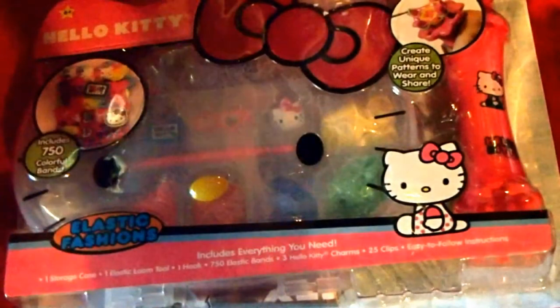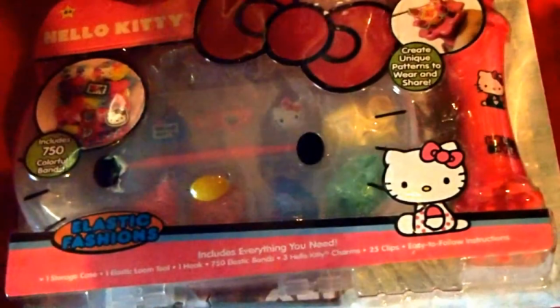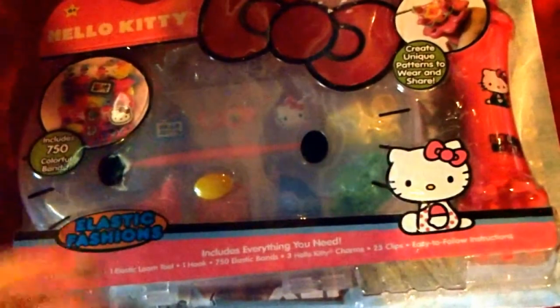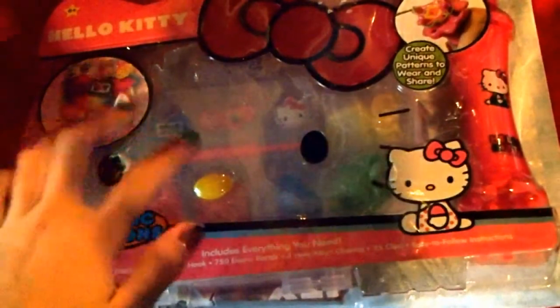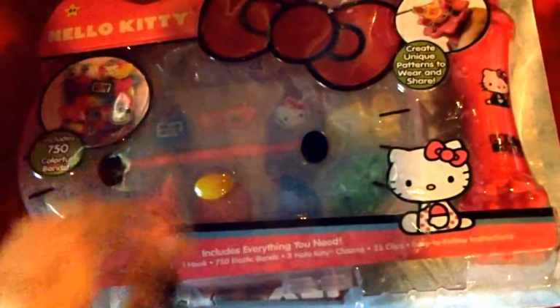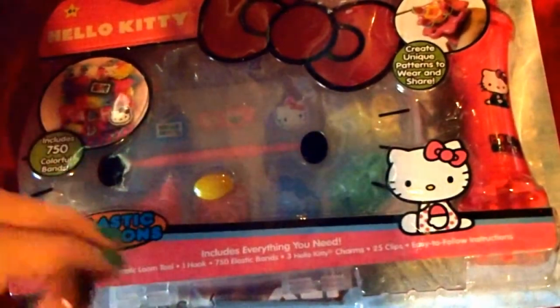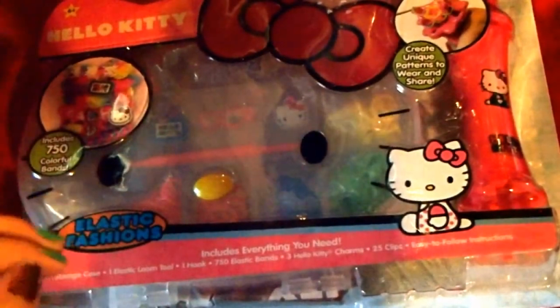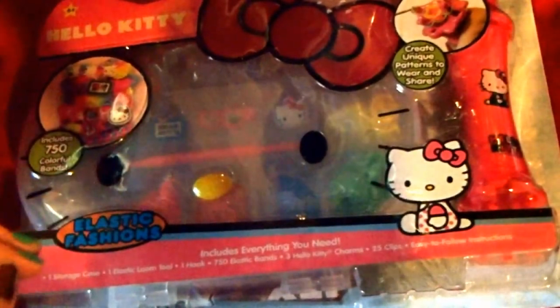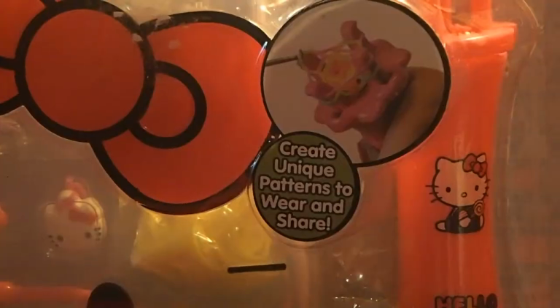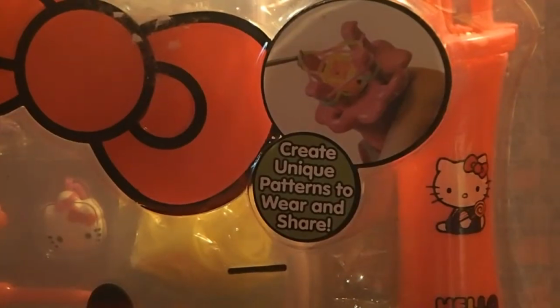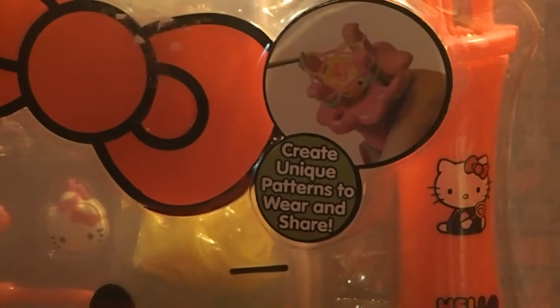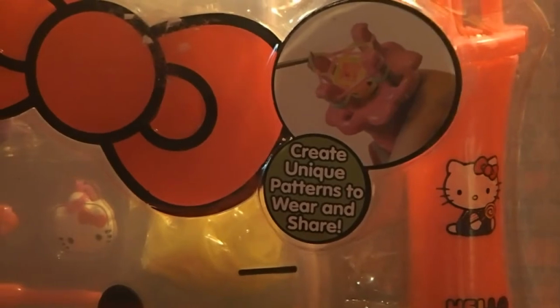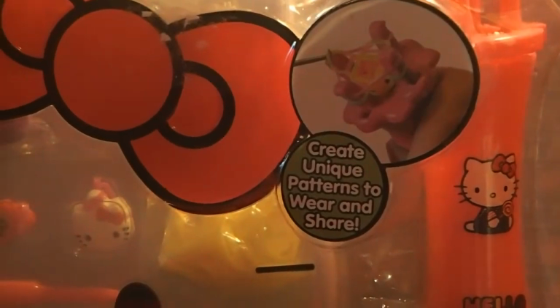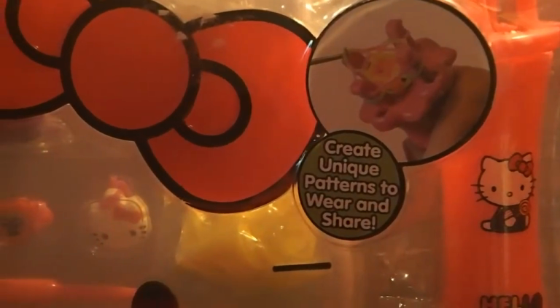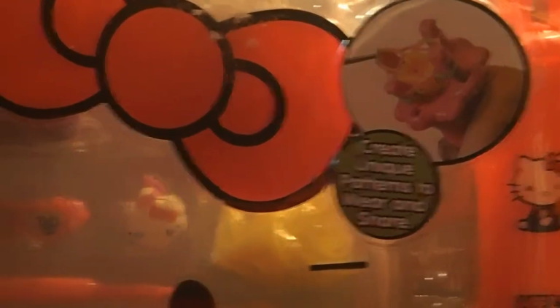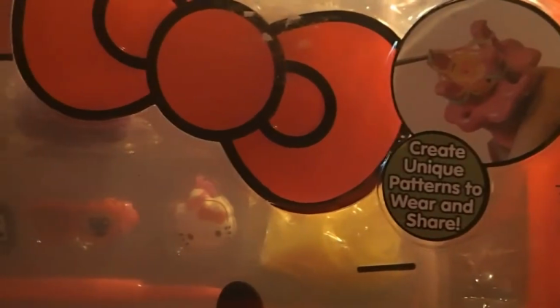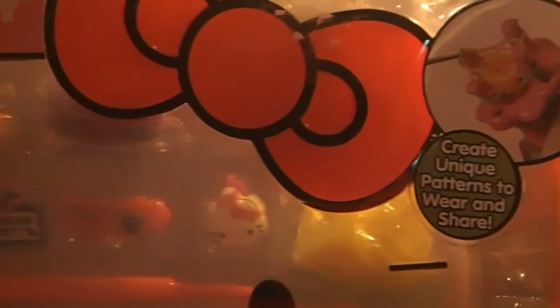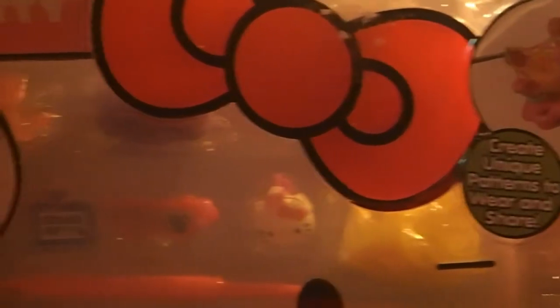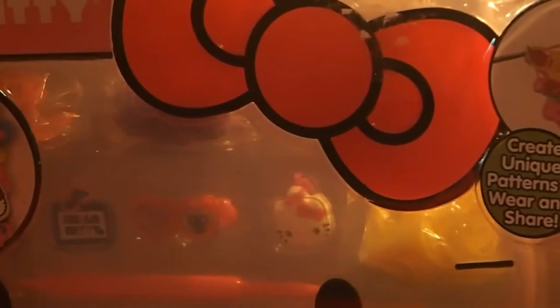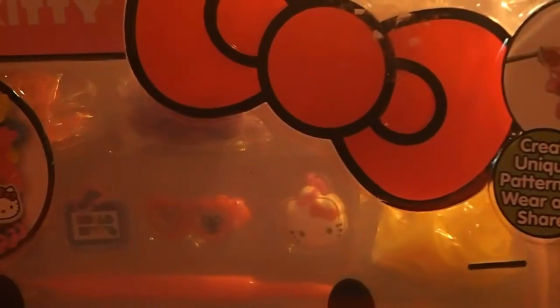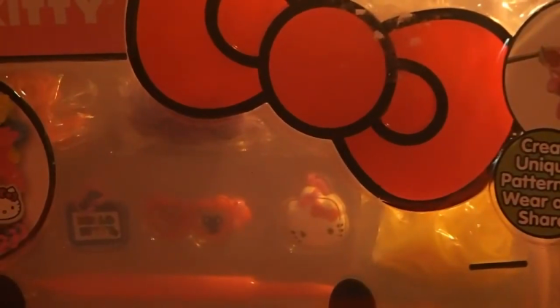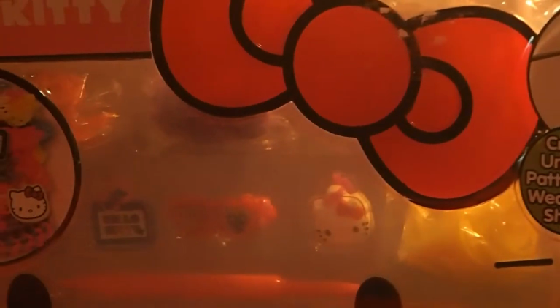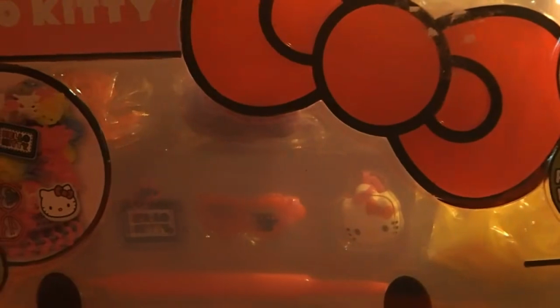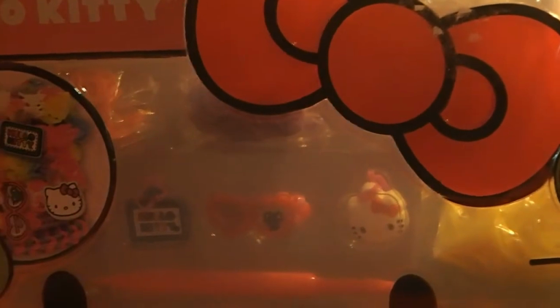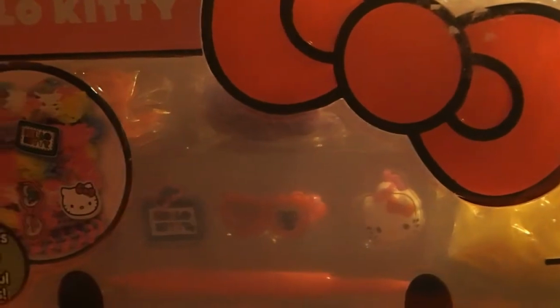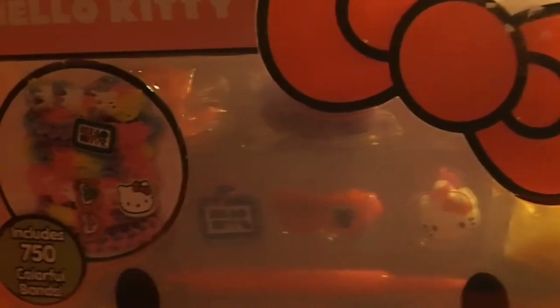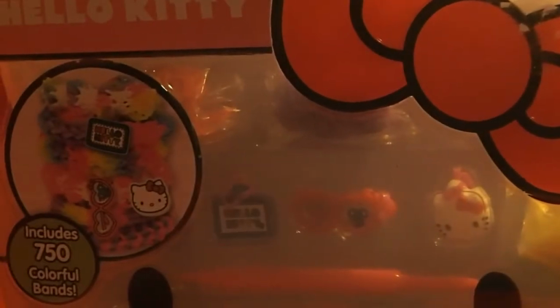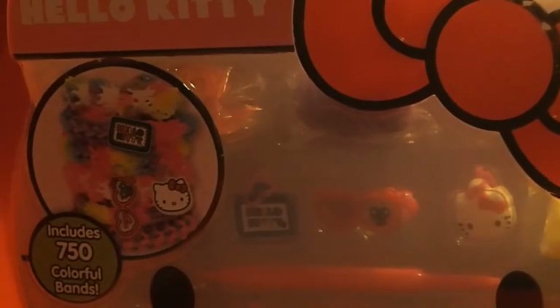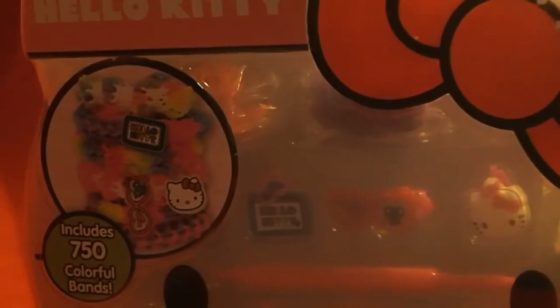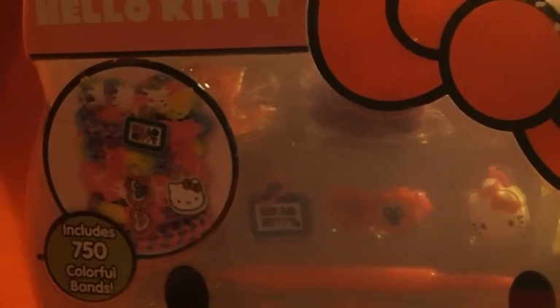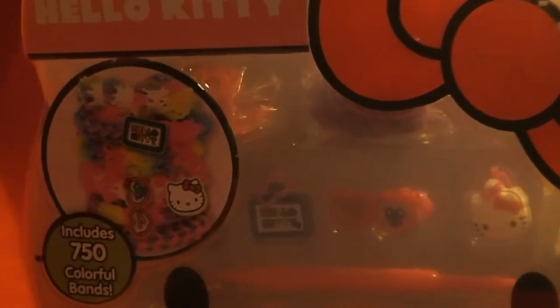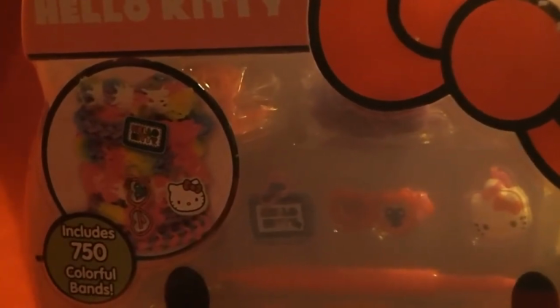It's for rubber bands and it's super simple and easy. Let me show you how it comes with a cute Hello Kitty loom, lots of features, some cute little charms, over 750 rubber bands, and some instructions in case you're a beginner.